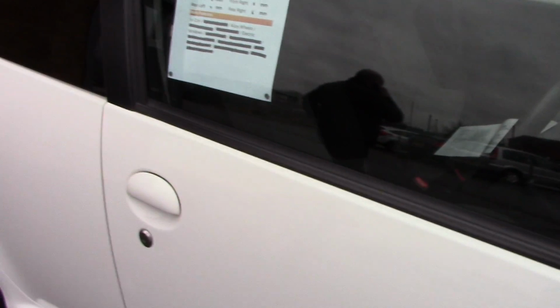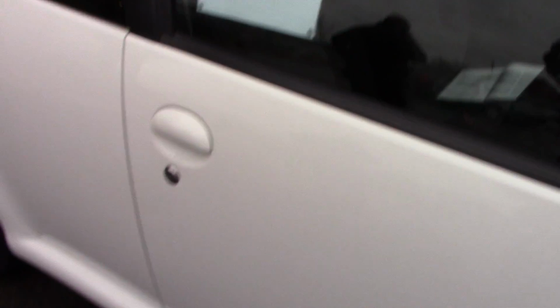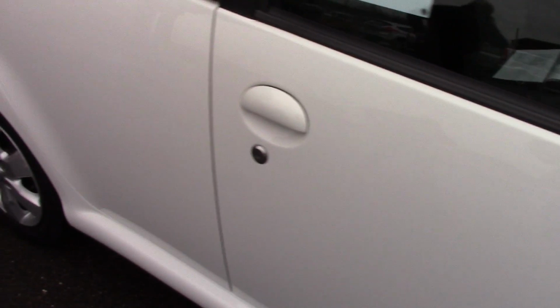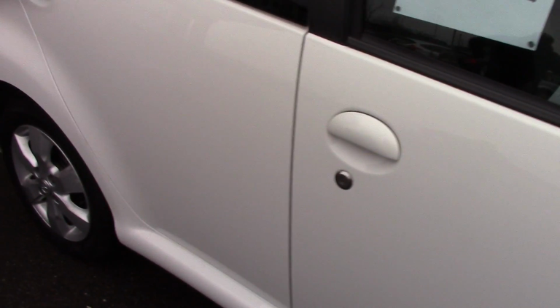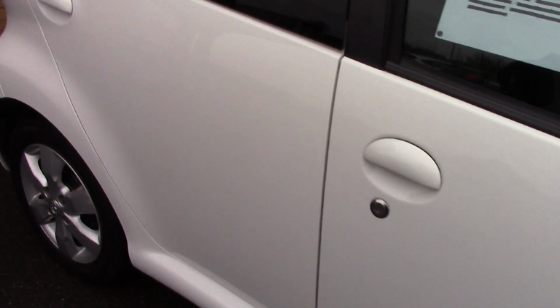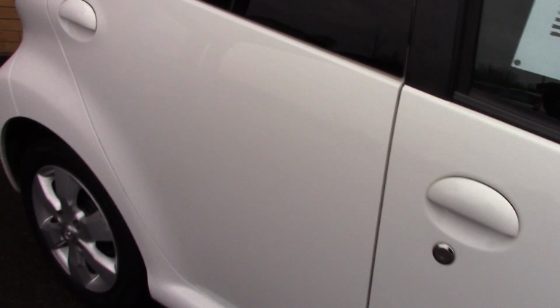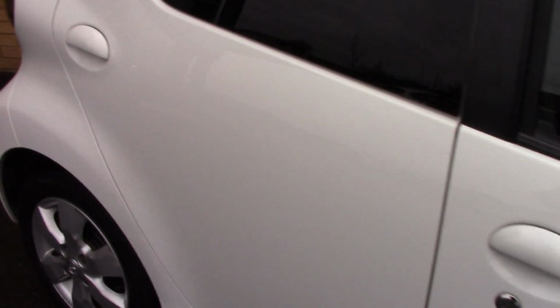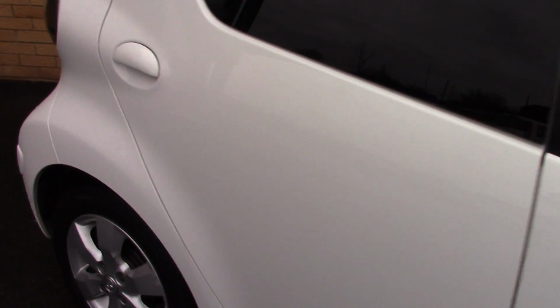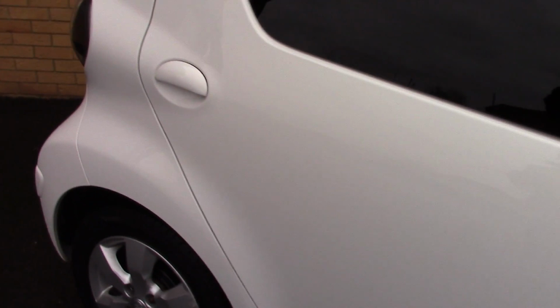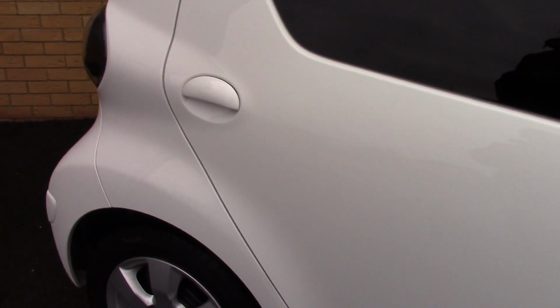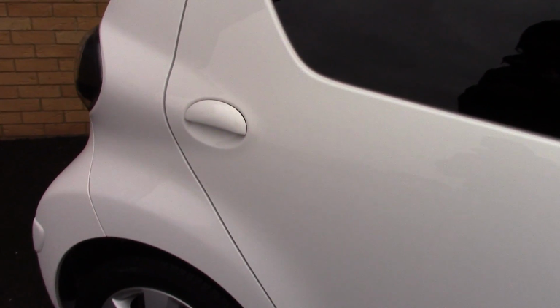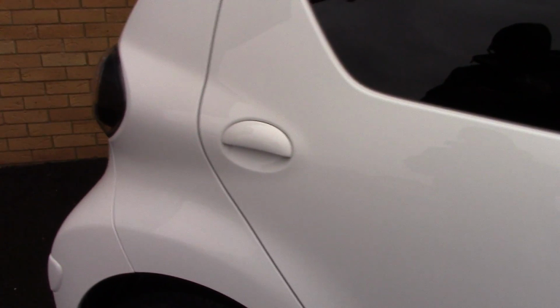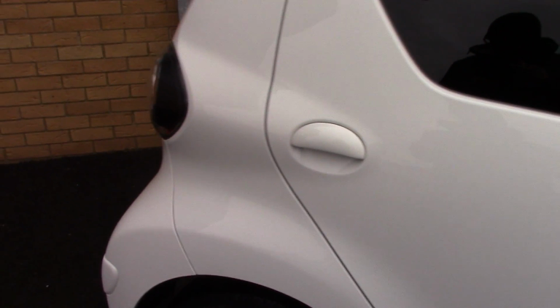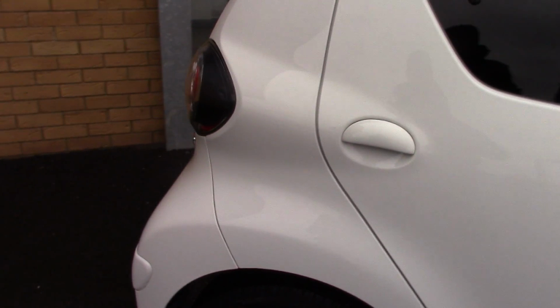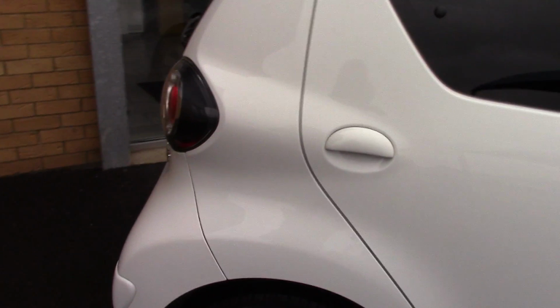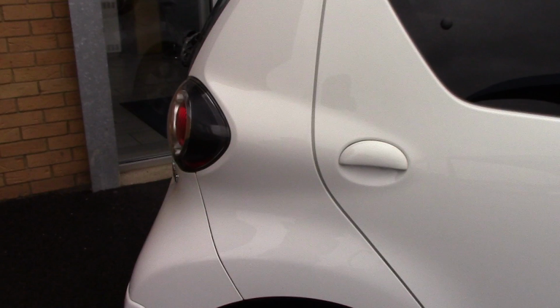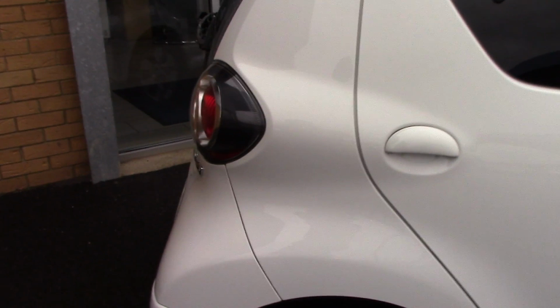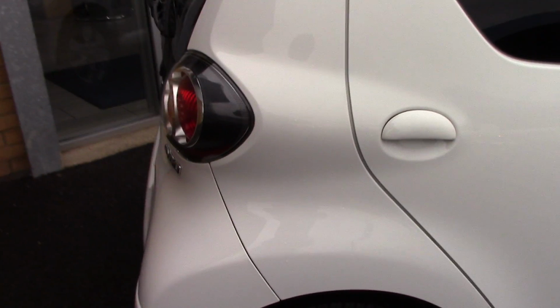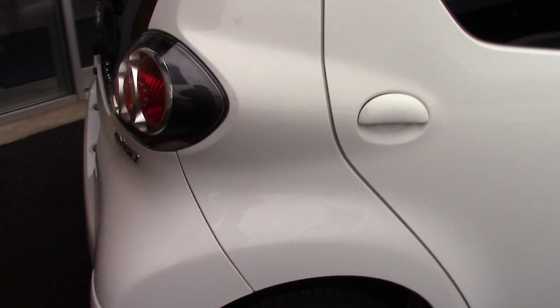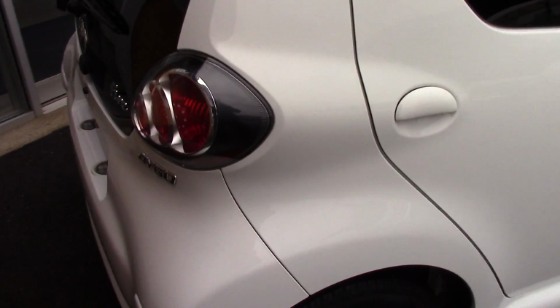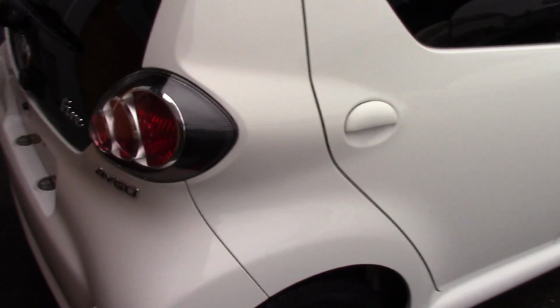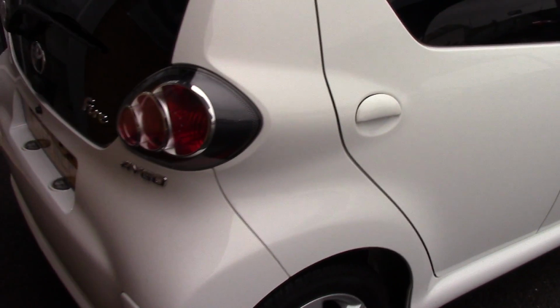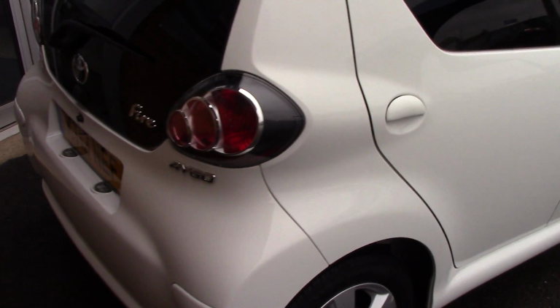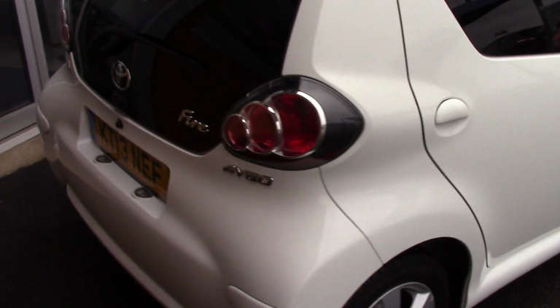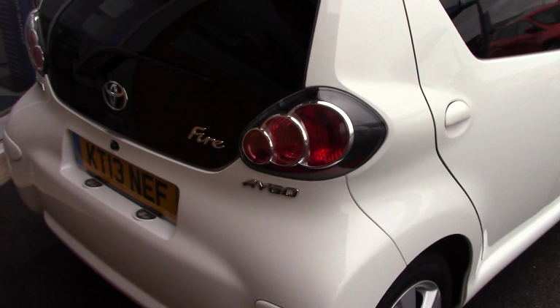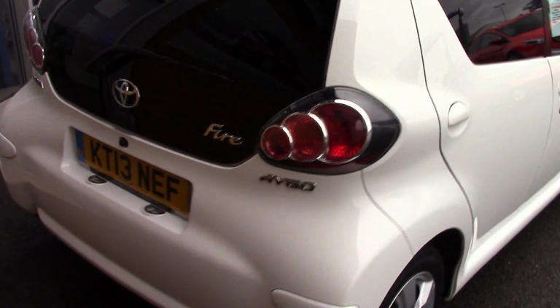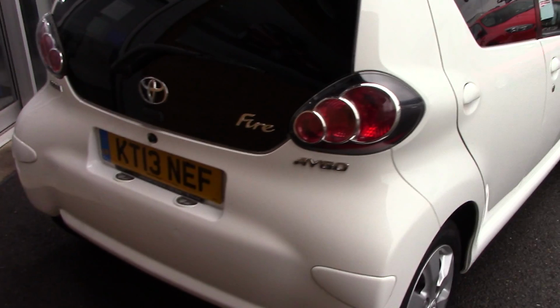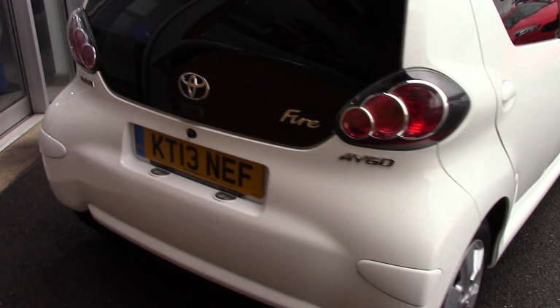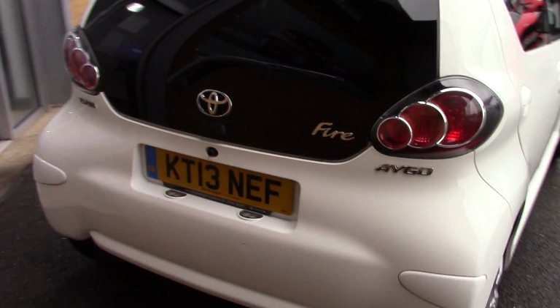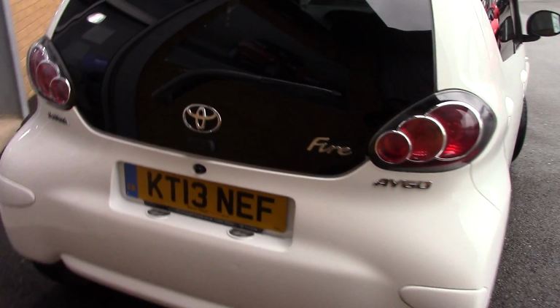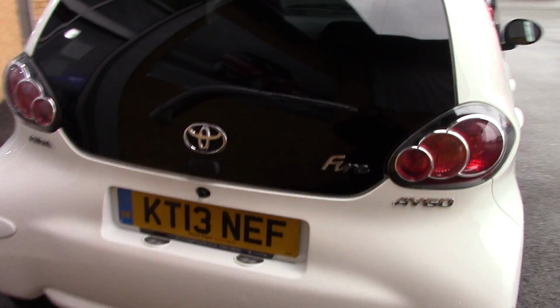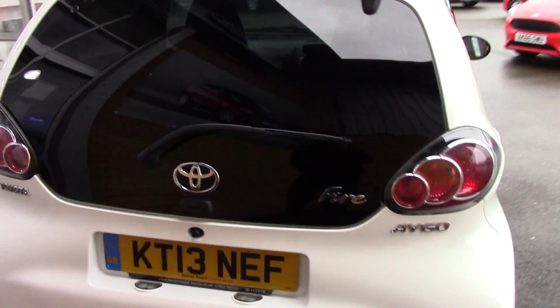This vehicle has done around 13,000 miles. It can achieve an average fuel consumption of 65 miles per gallon and has a zero road tax rating, so nothing to pay for road tax.